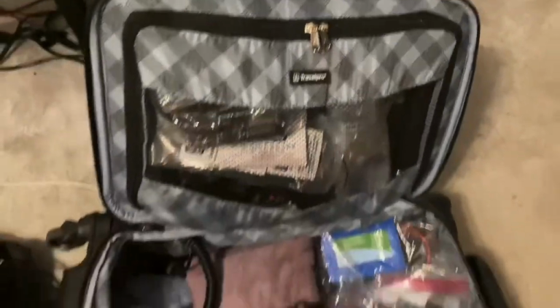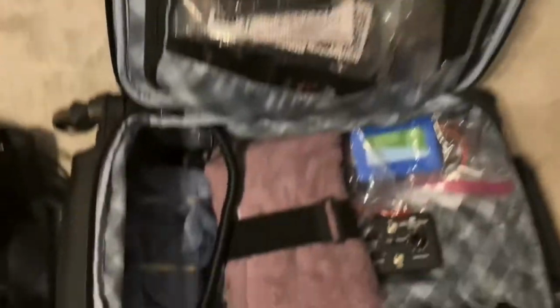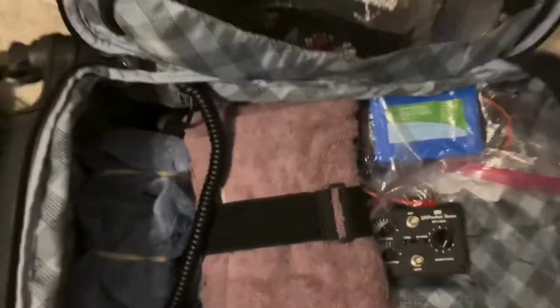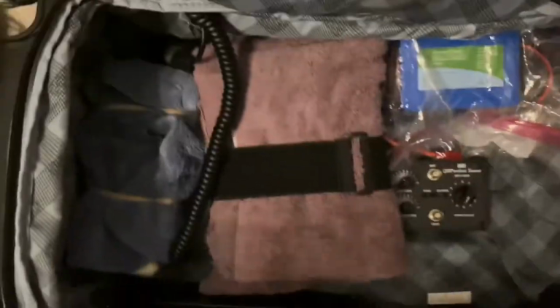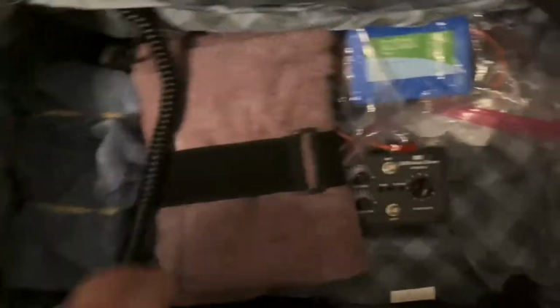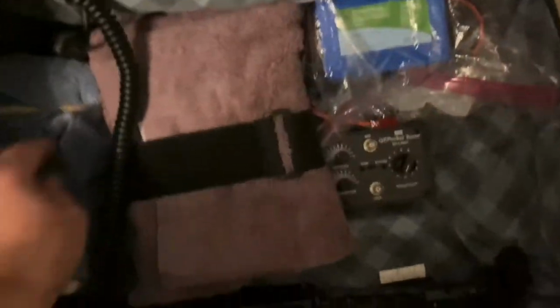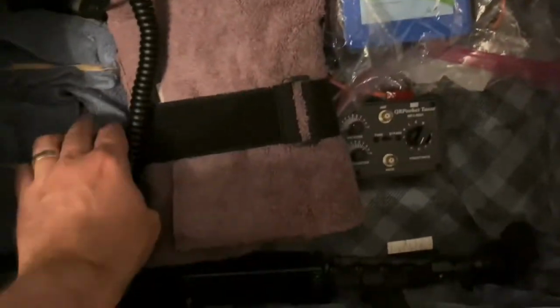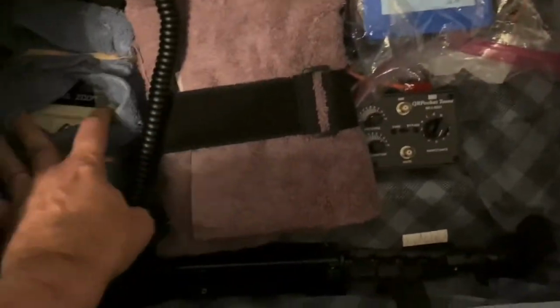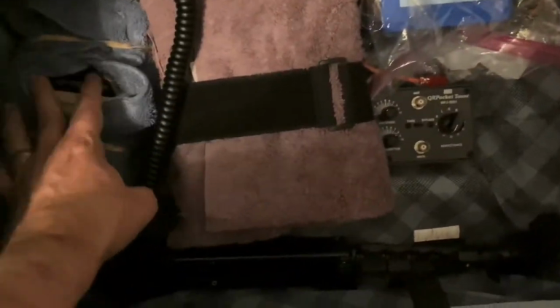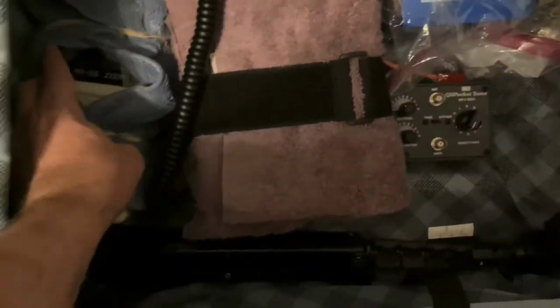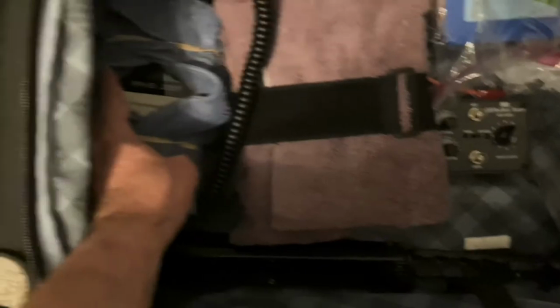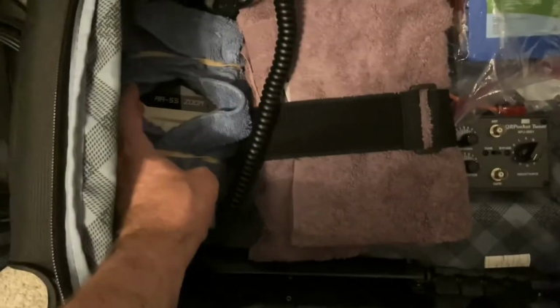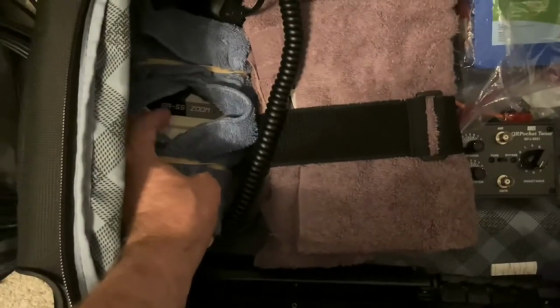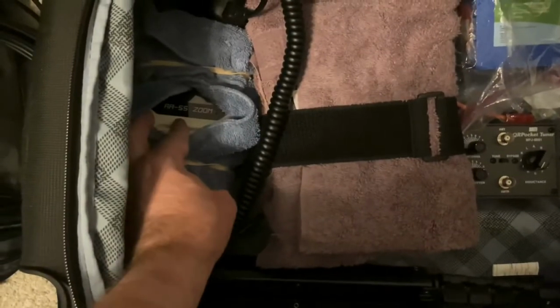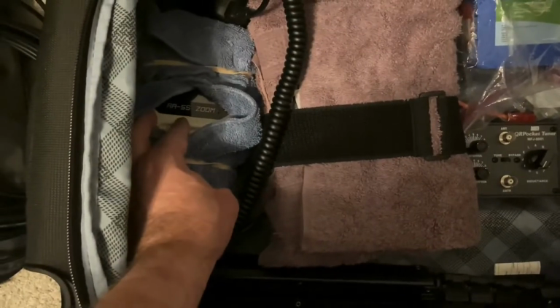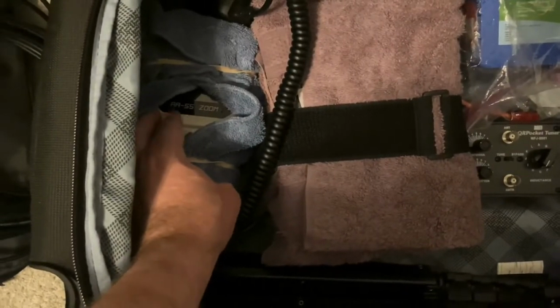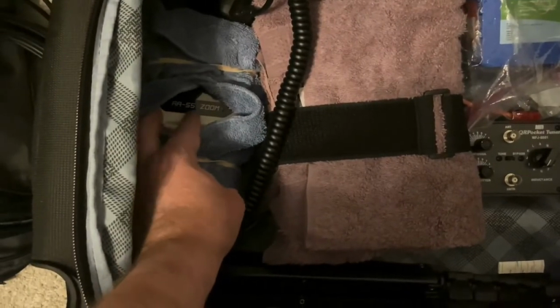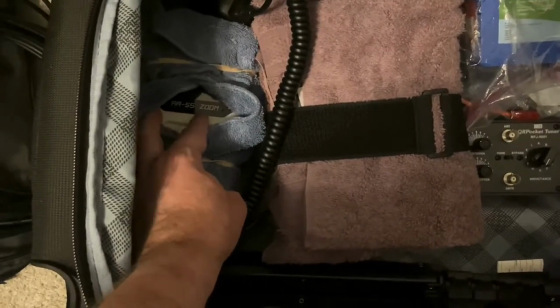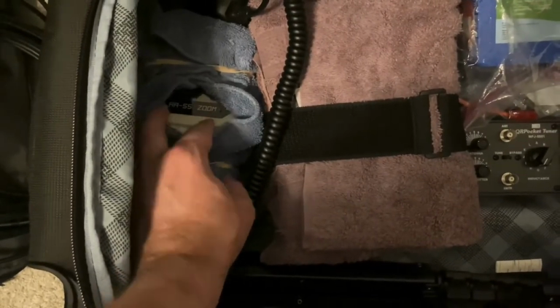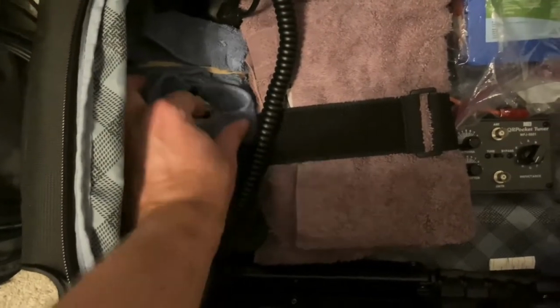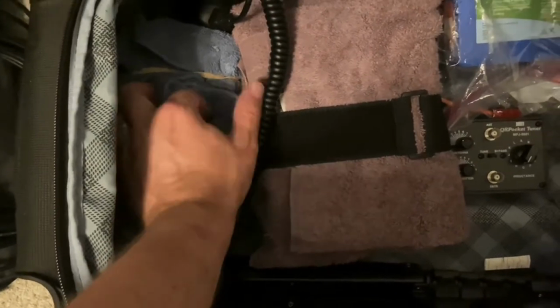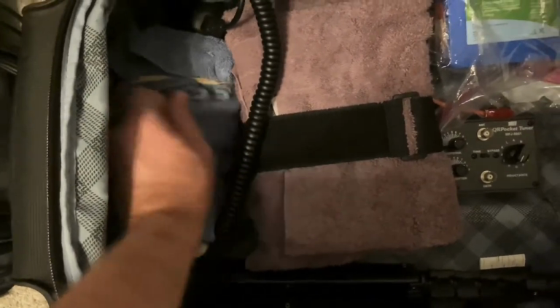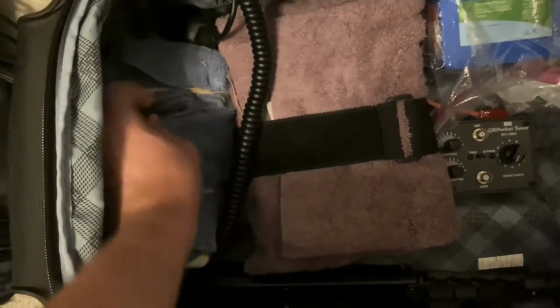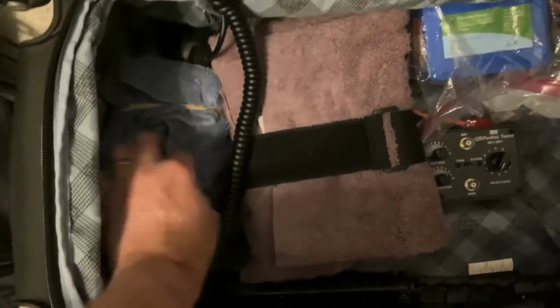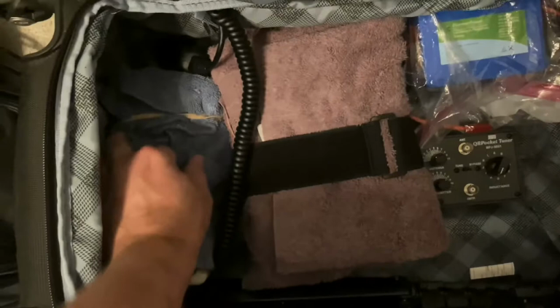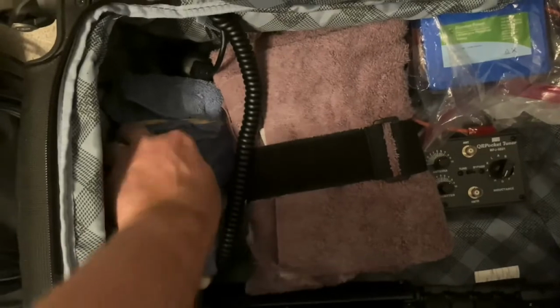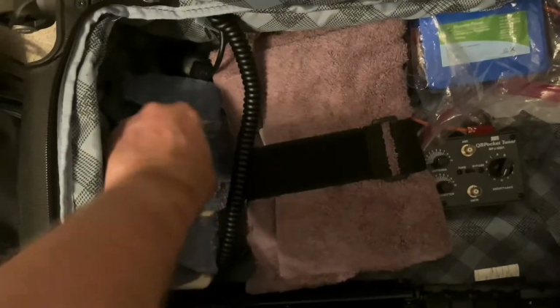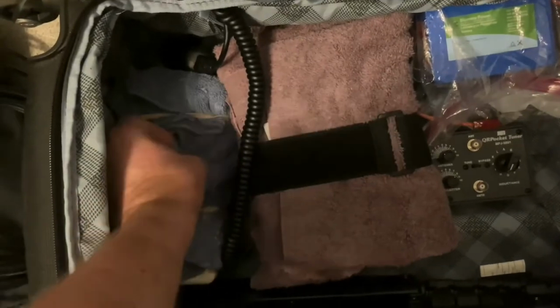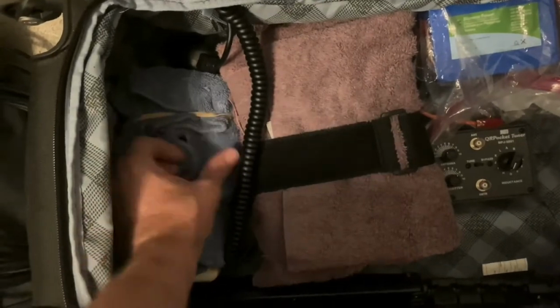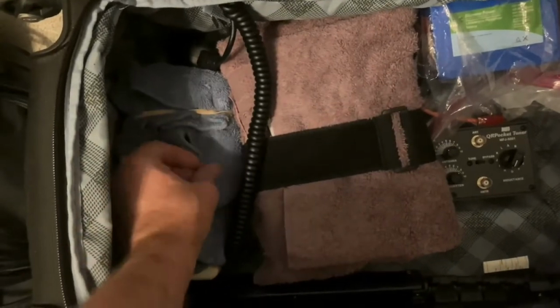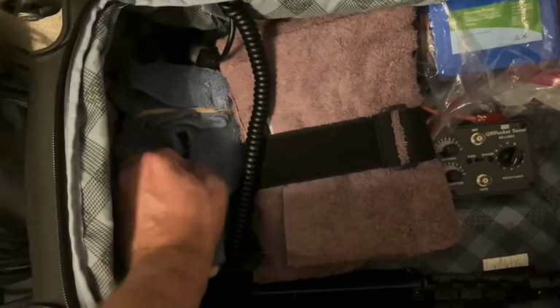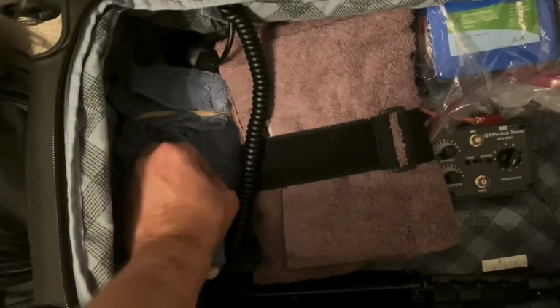I've also got my AA55 Zoom Rig Expert, which is my antenna analyzer, just wrapped up here in a washcloth.